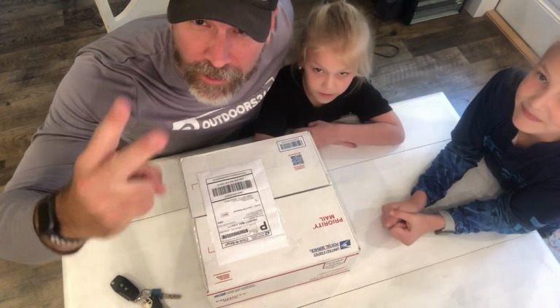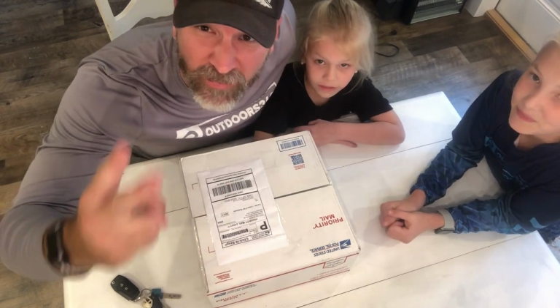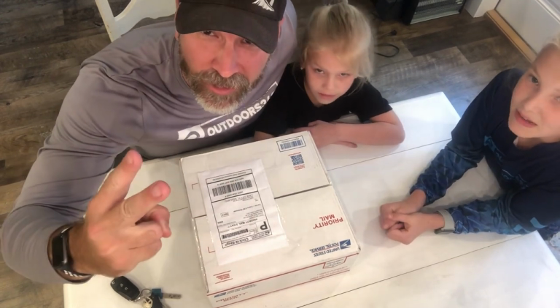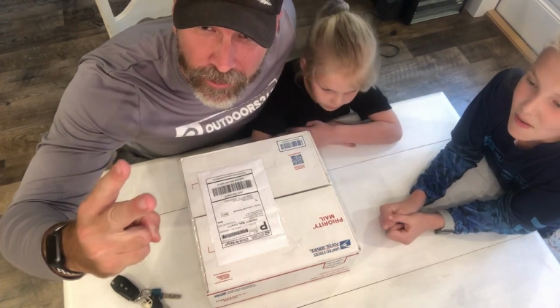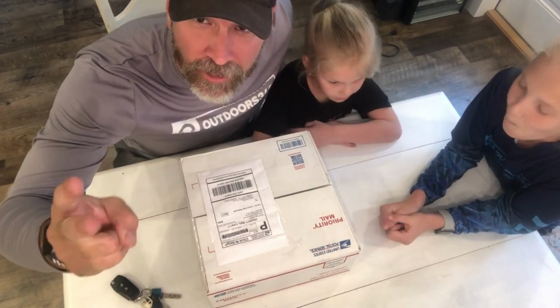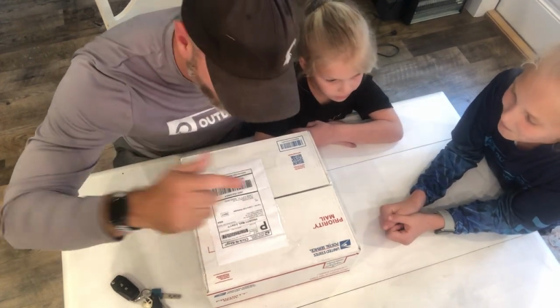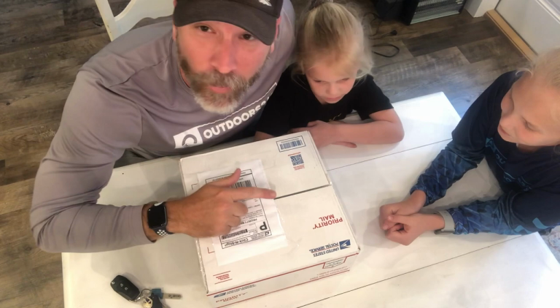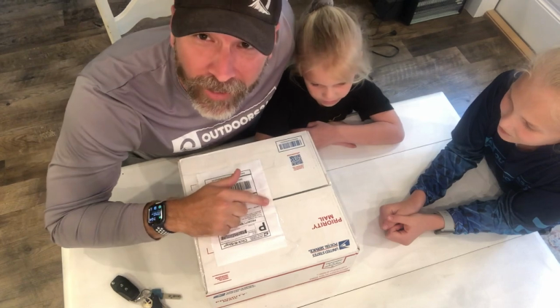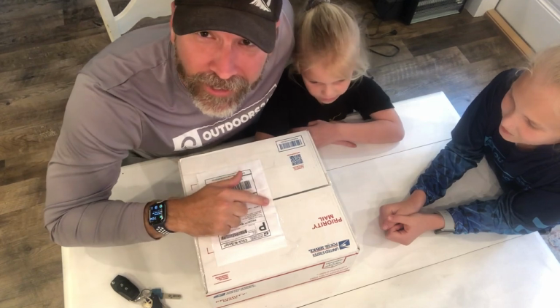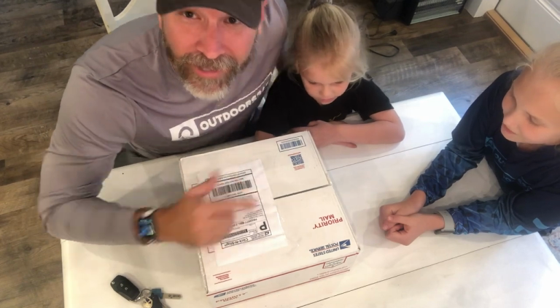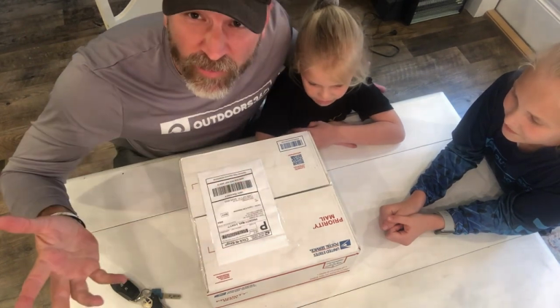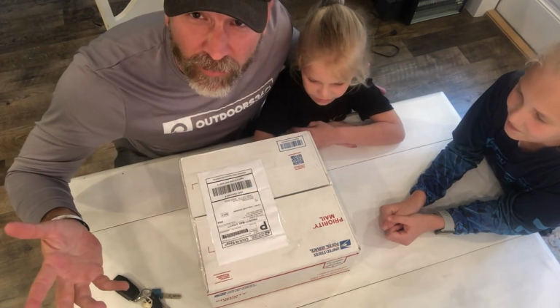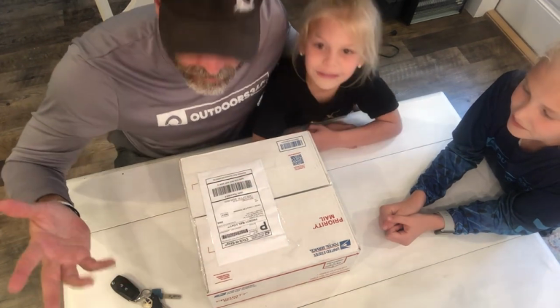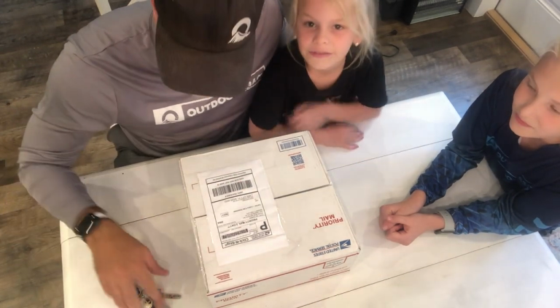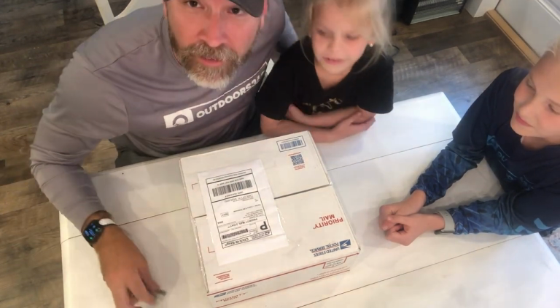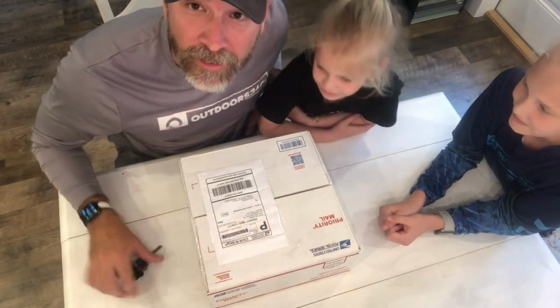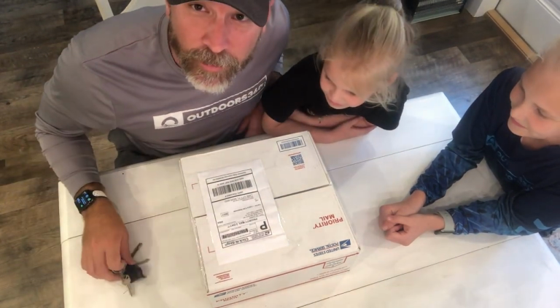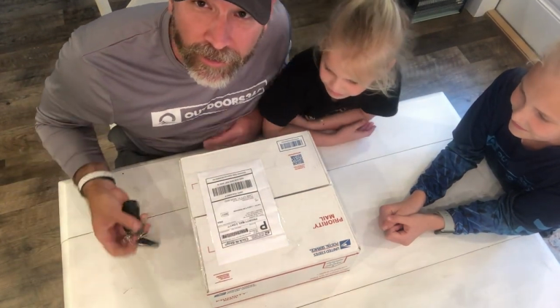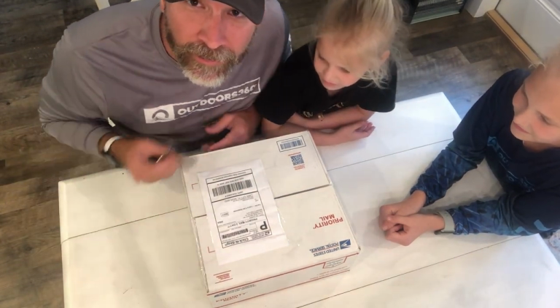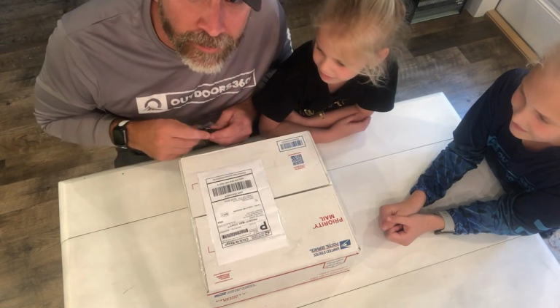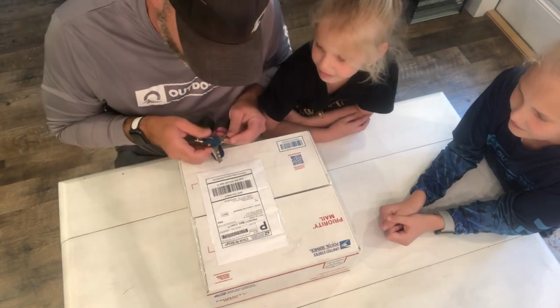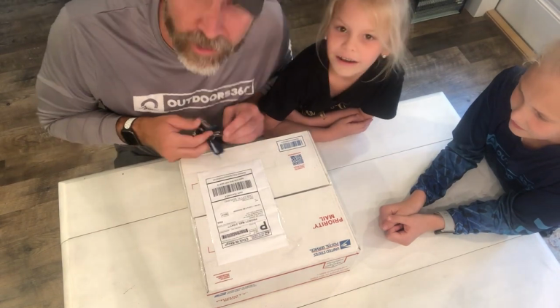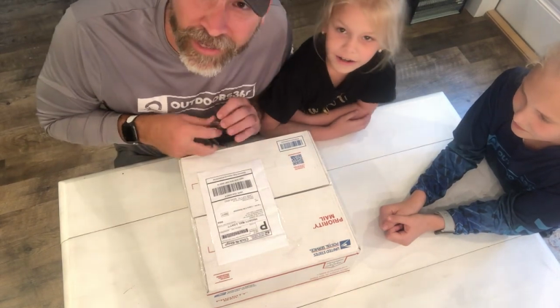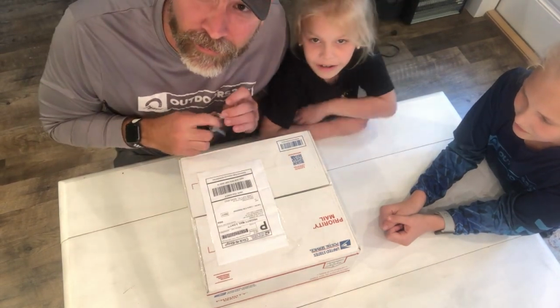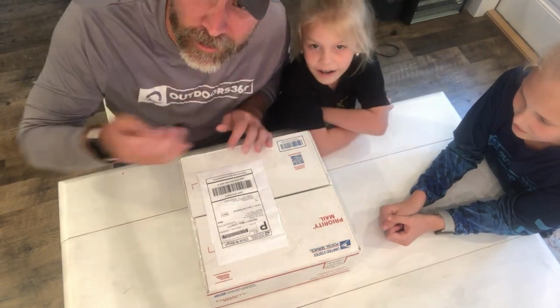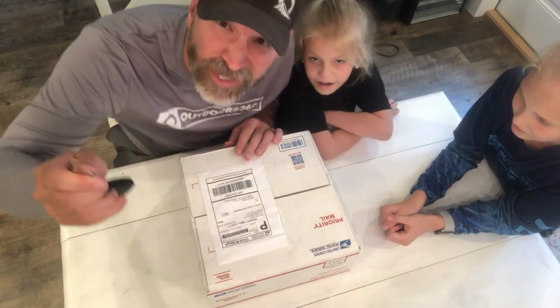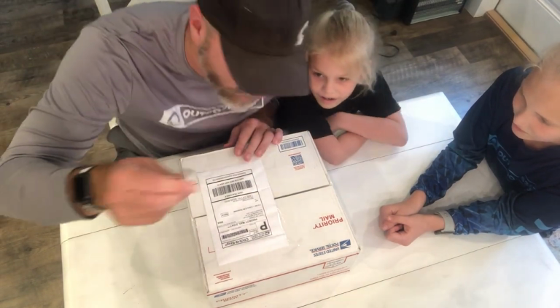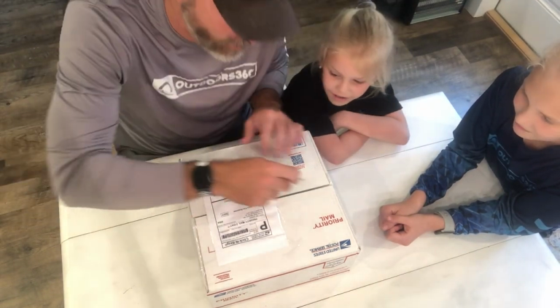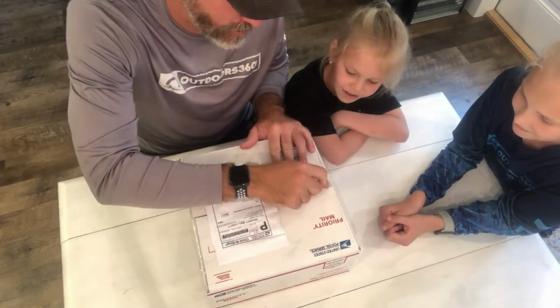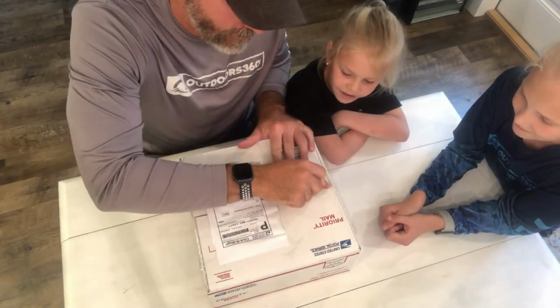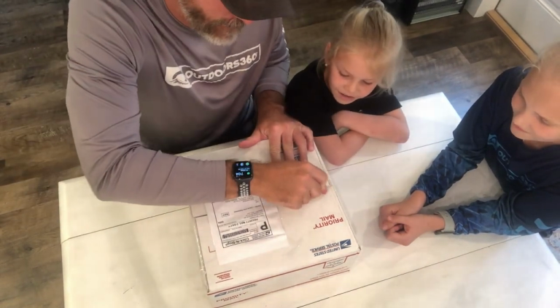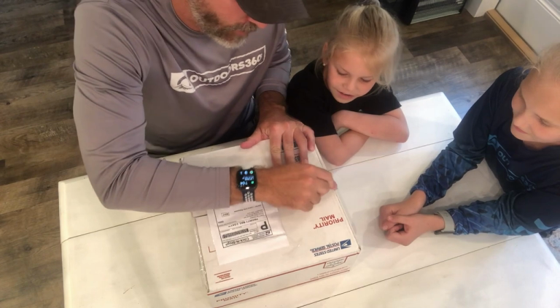Part two is going to be fishing with these lures. Once I open up and figure out what's in here, we're gonna figure out how to fish with them. Let's see what's in here — instead of using a knife, we're gonna use some keys for safety.